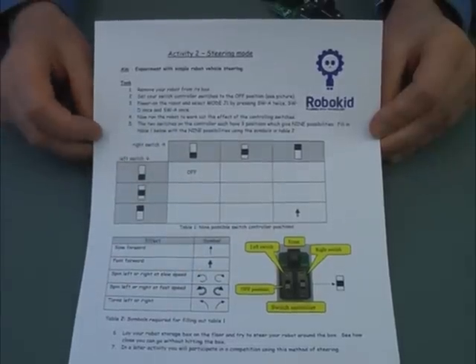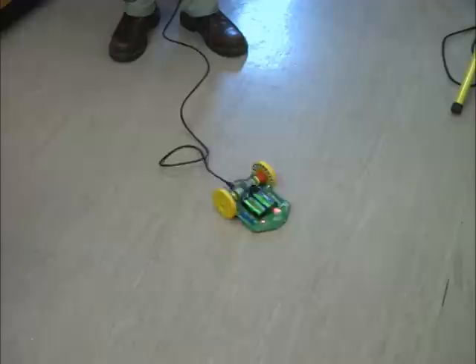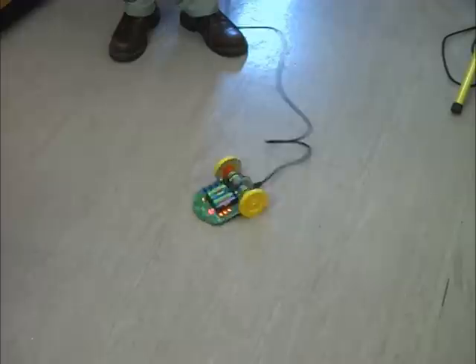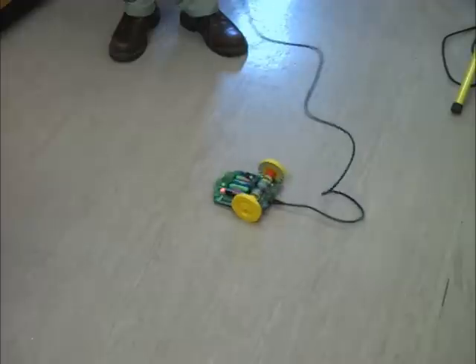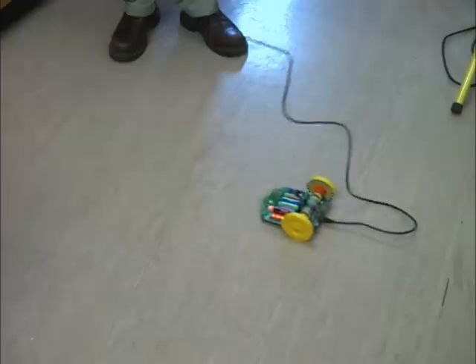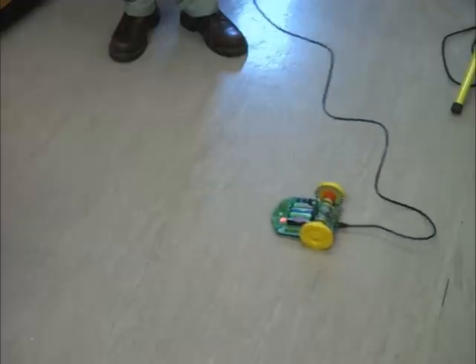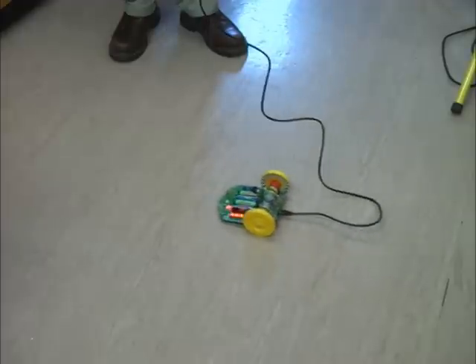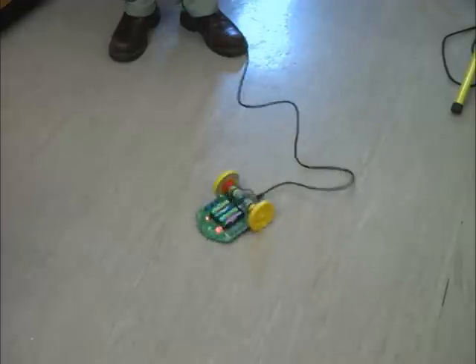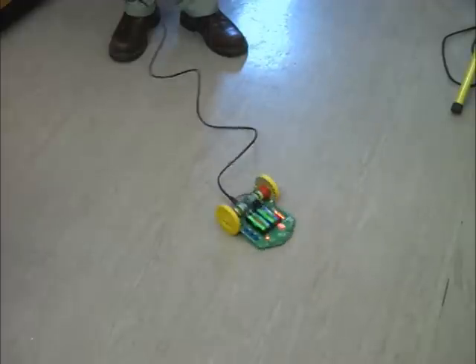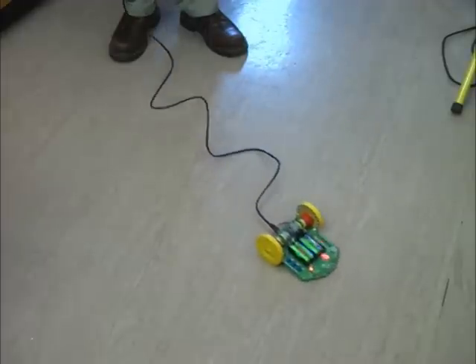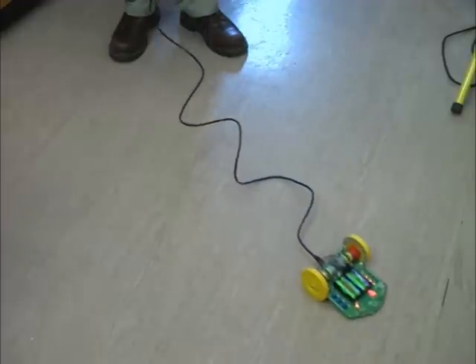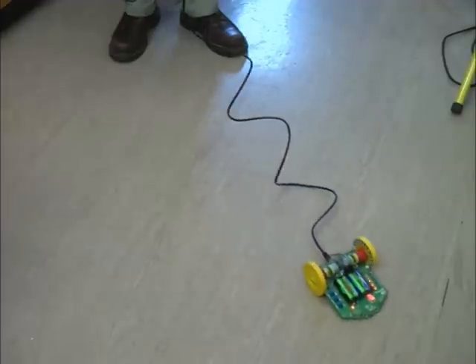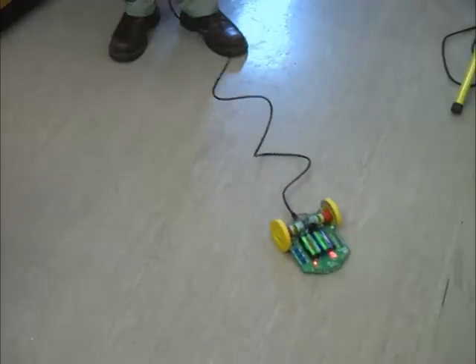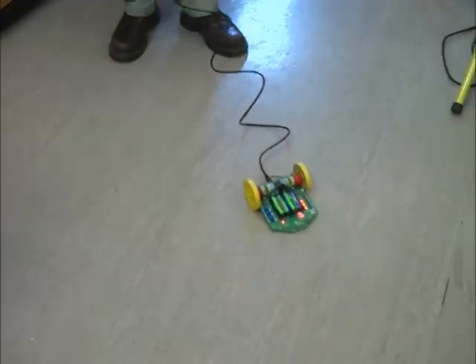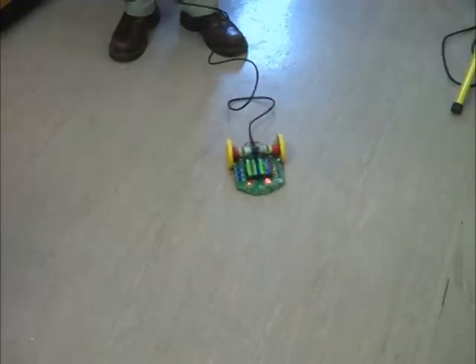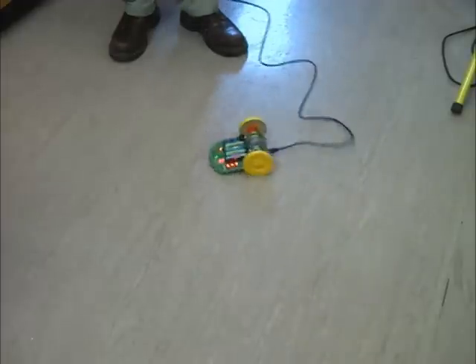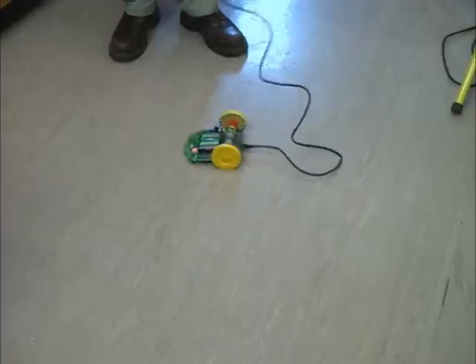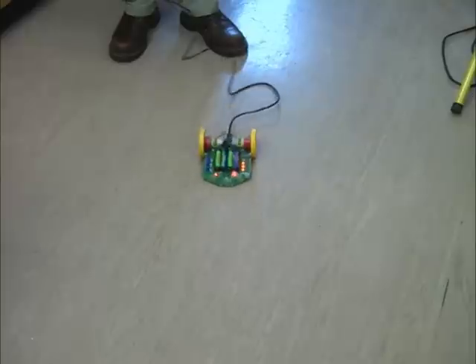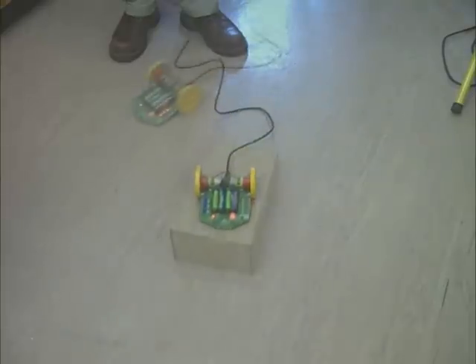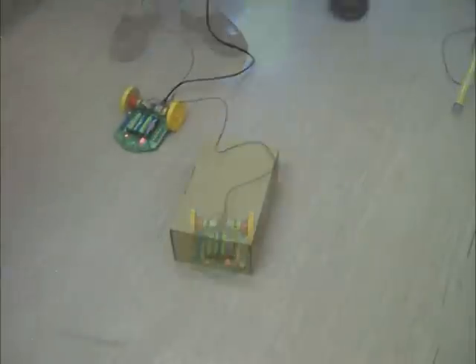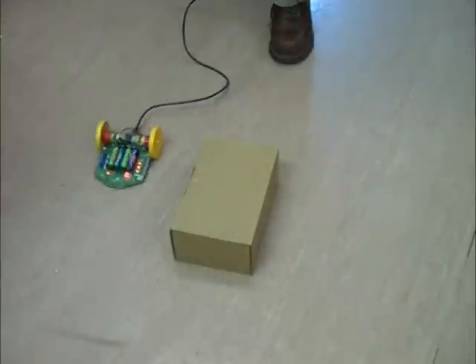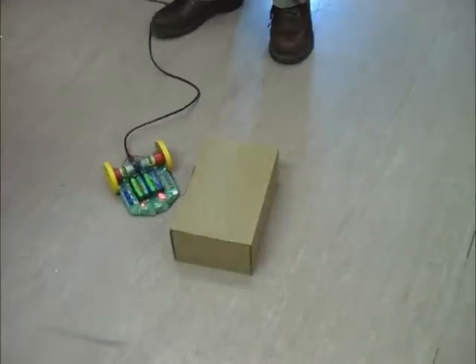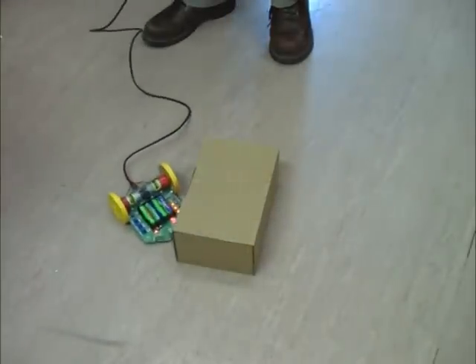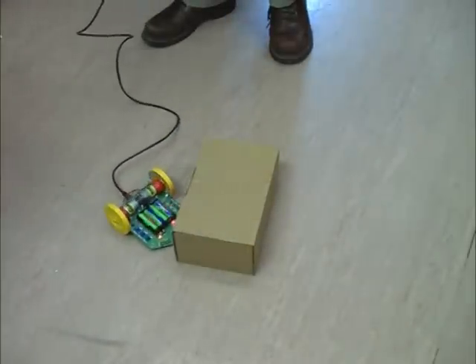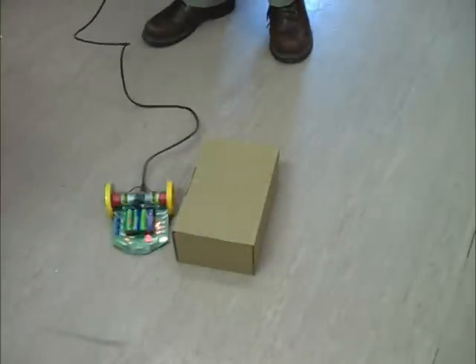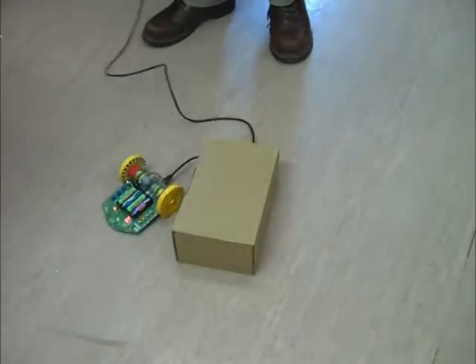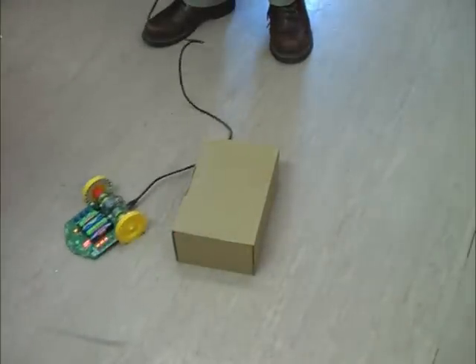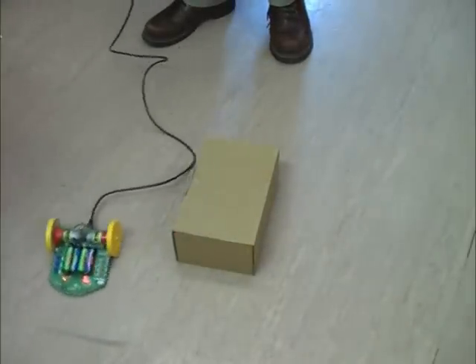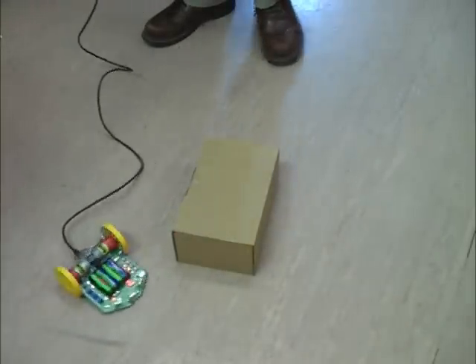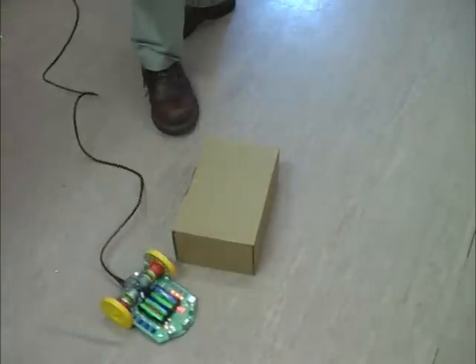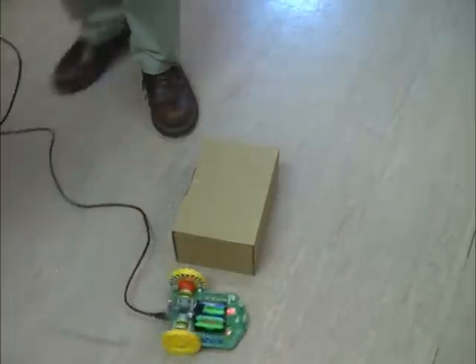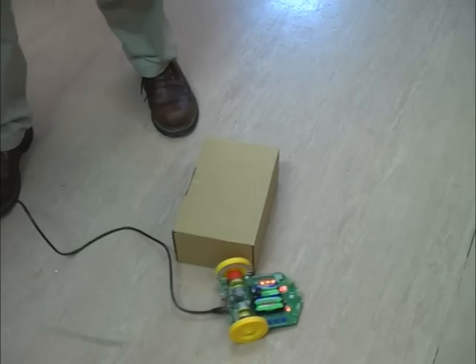Now practice driving around odd shapes and tracks. Make sure that all members of your team can steer RoboKid, as everyone will take a turn during the competition, which comes later.